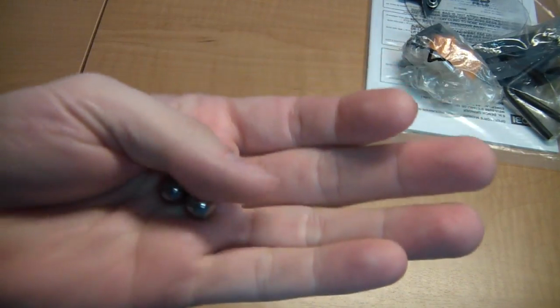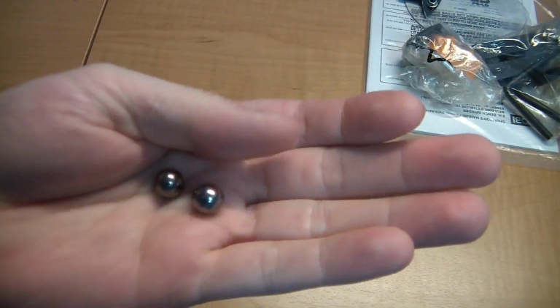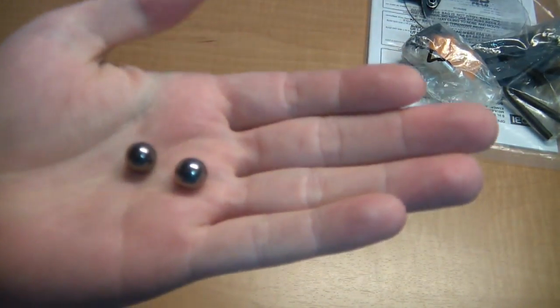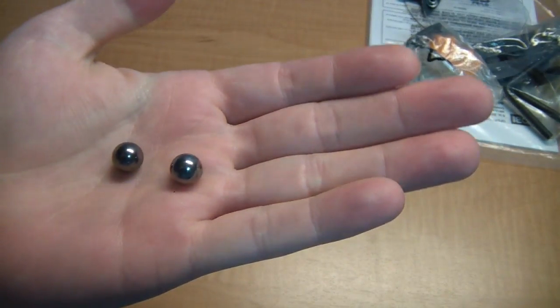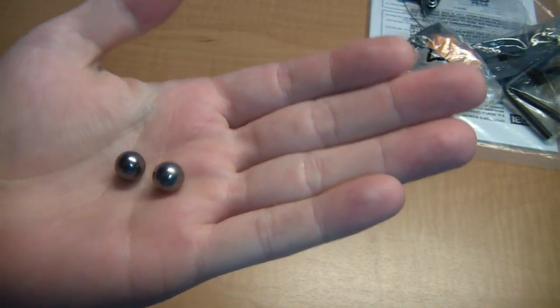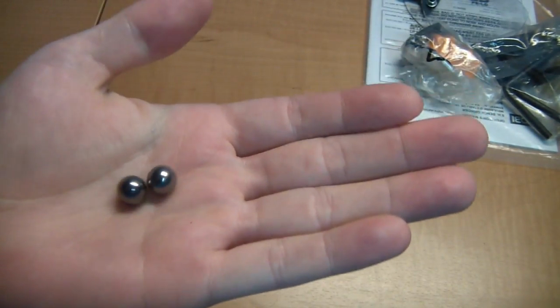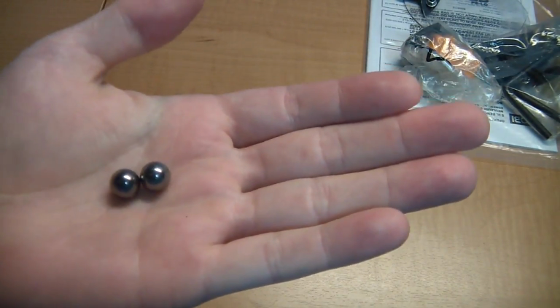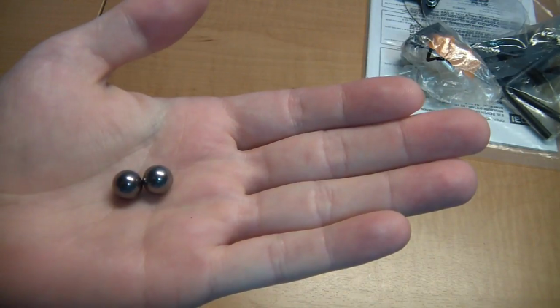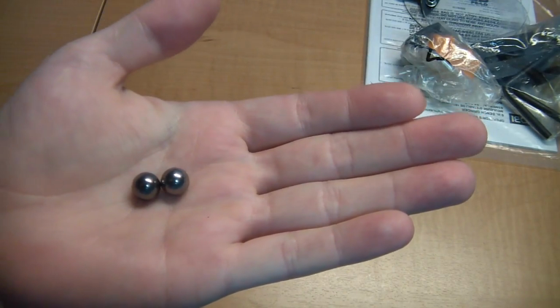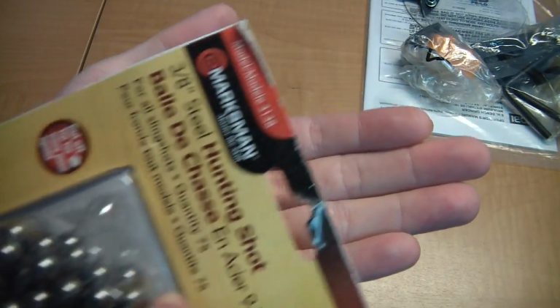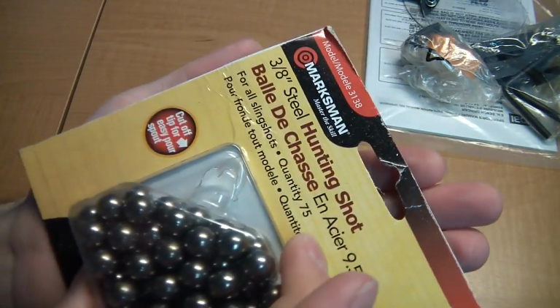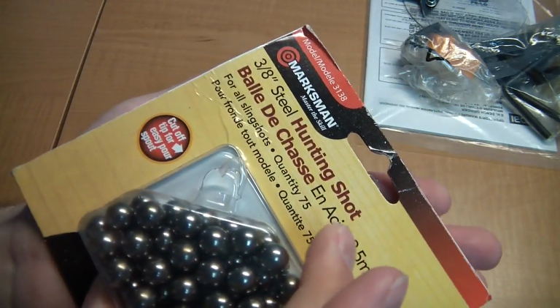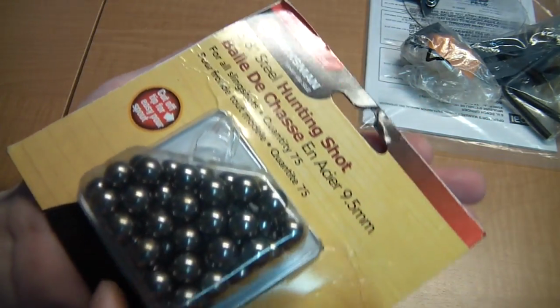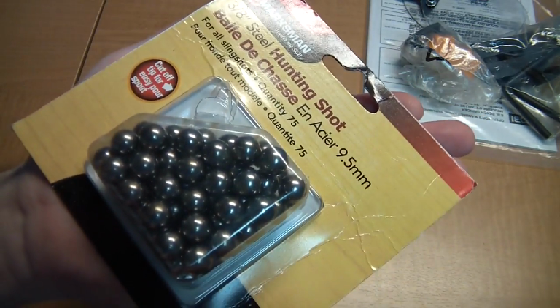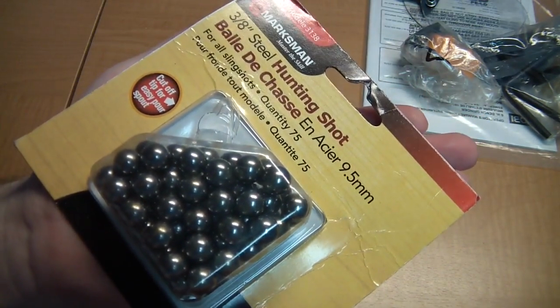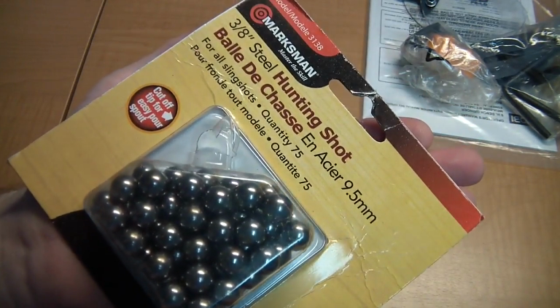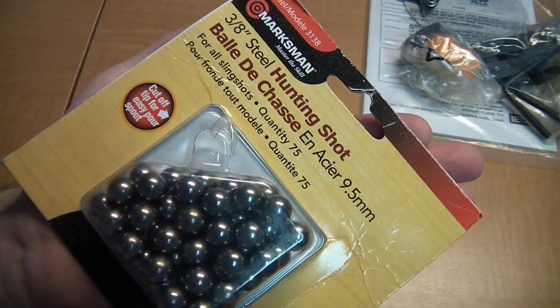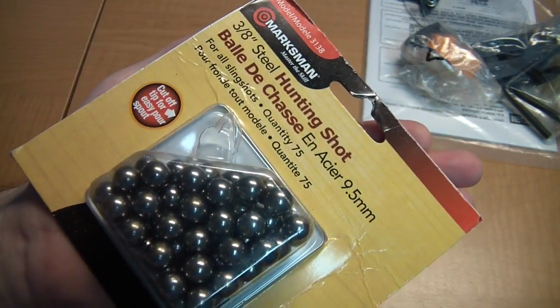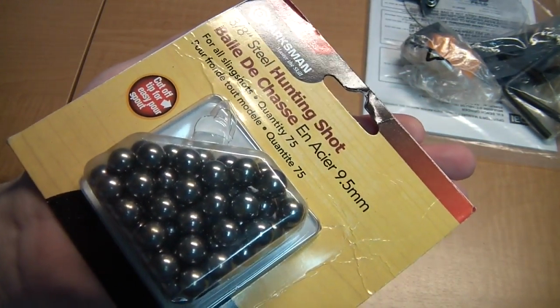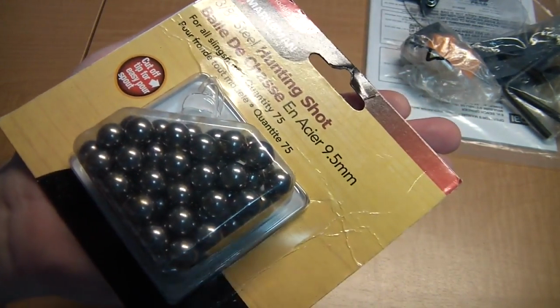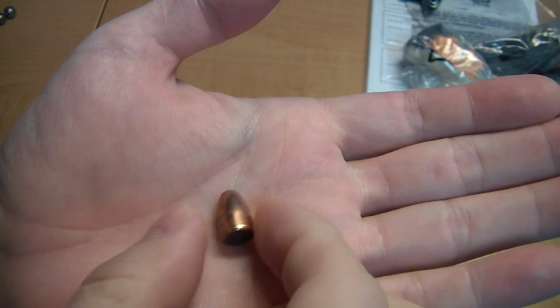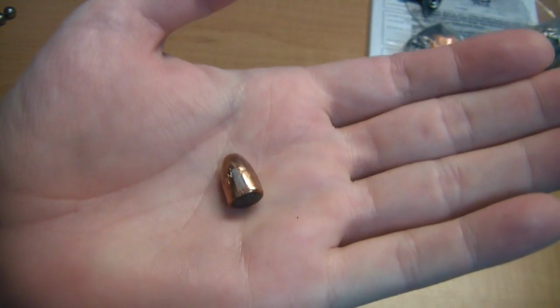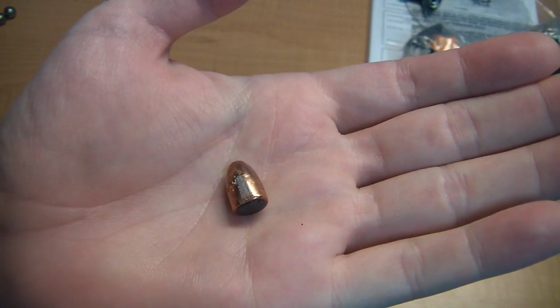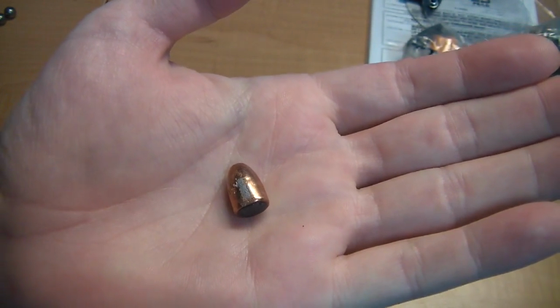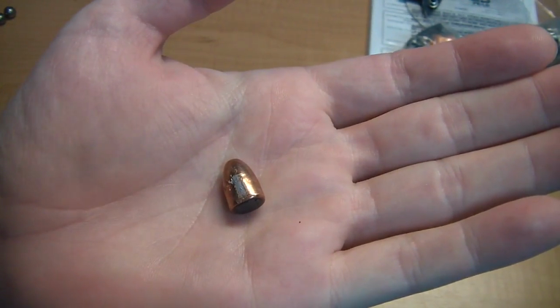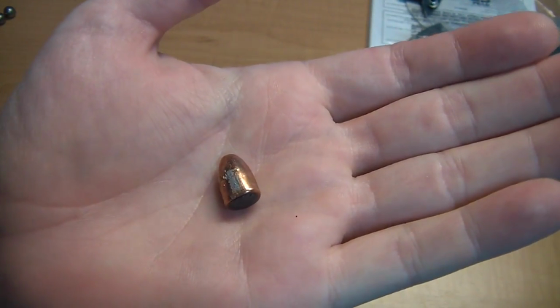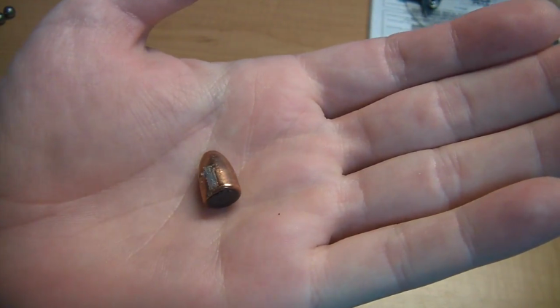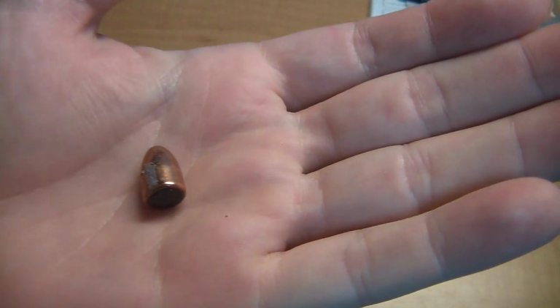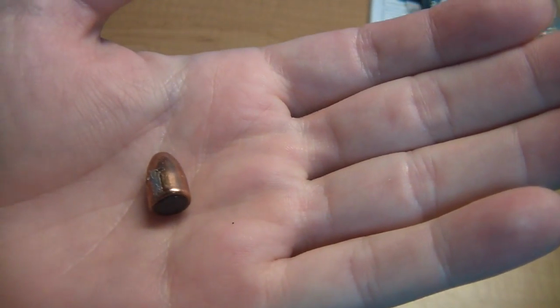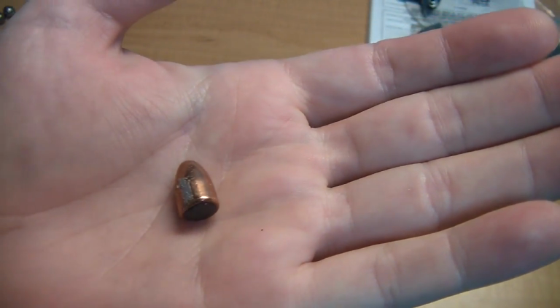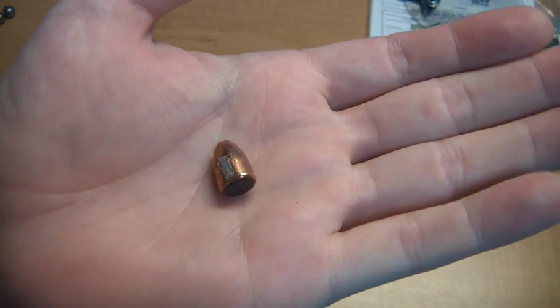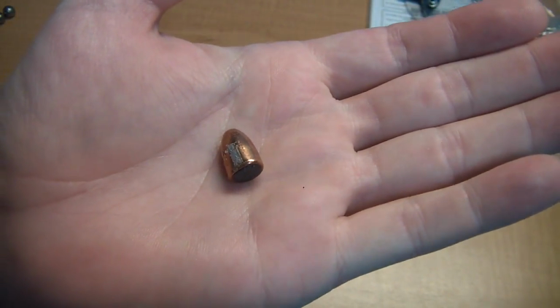This allows me to use two off-the-shelf projectiles. One choice are these 9.5 millimeter slugs that are sold for use in slingshots. Another choice are these lead bullets that are used for reloading 9 millimeter rounds.